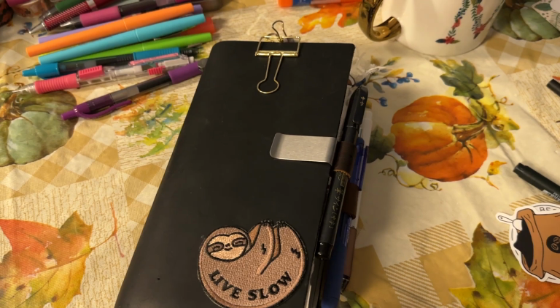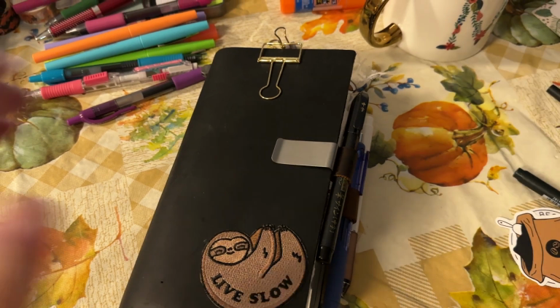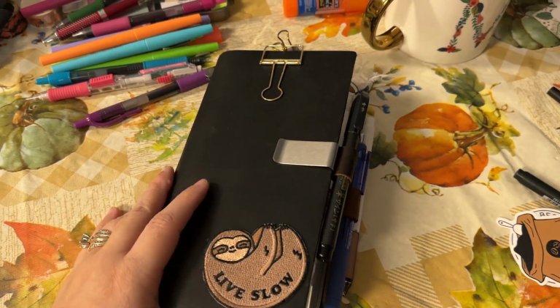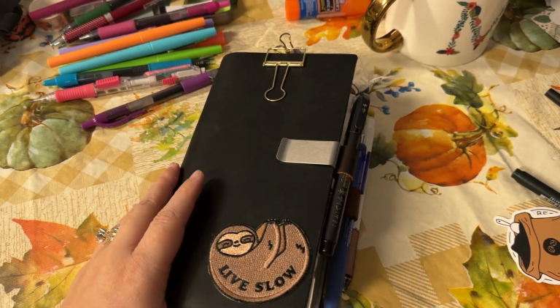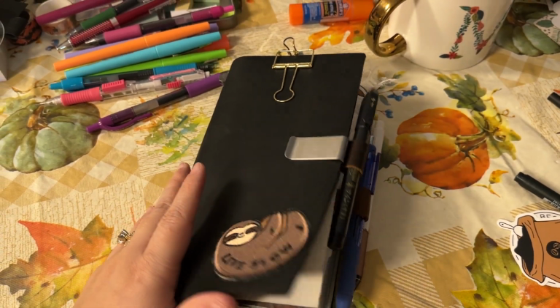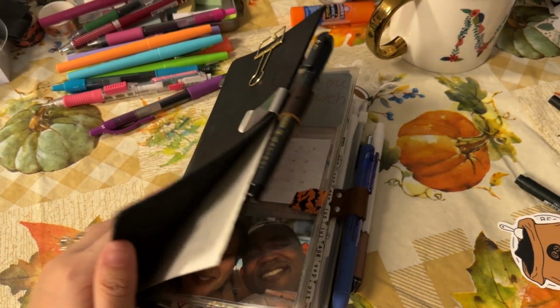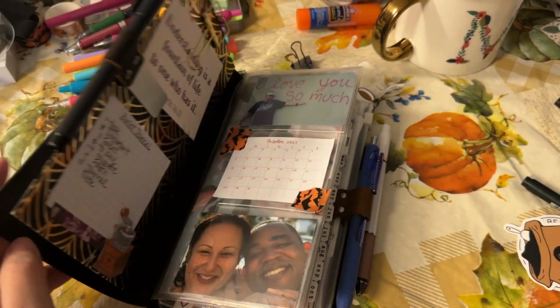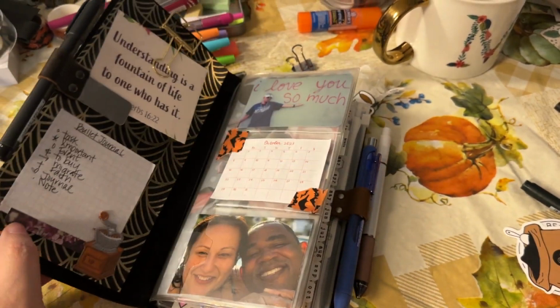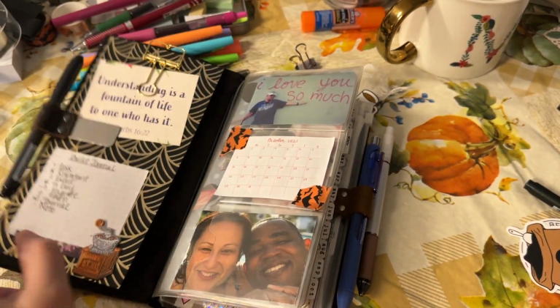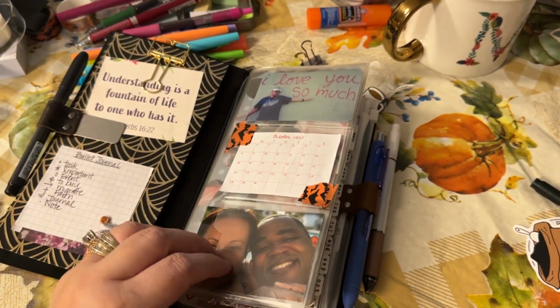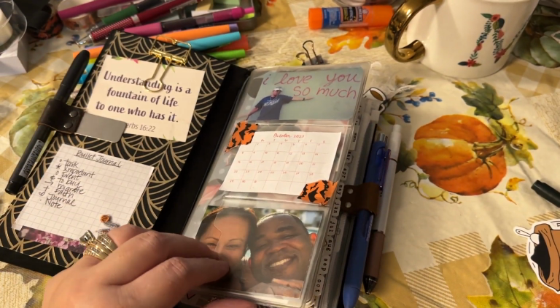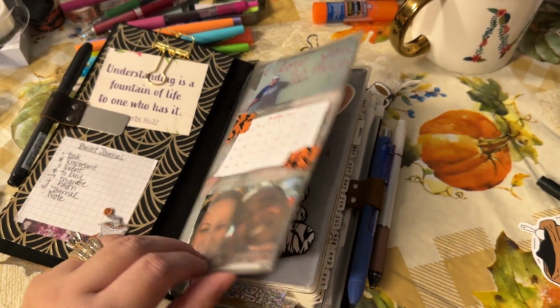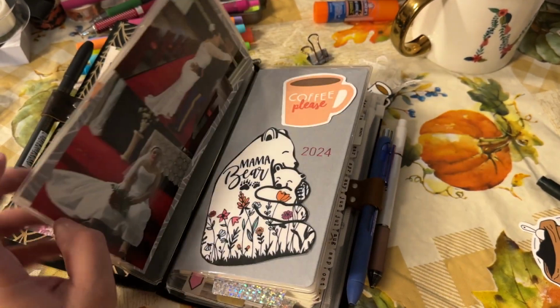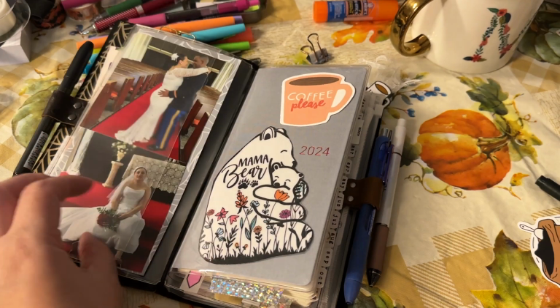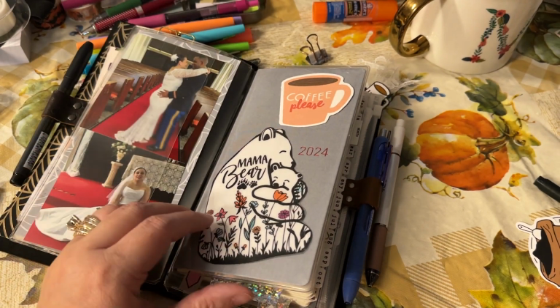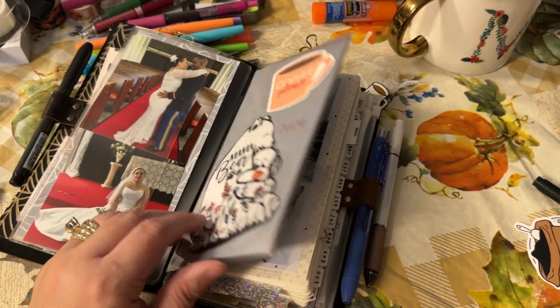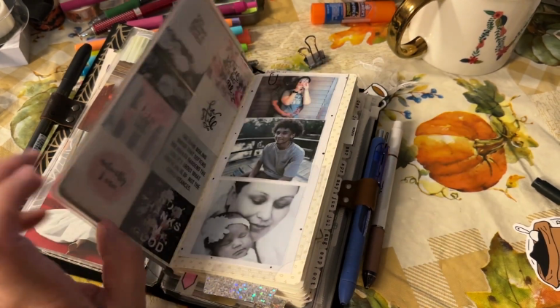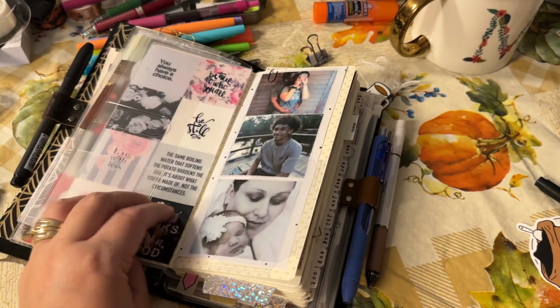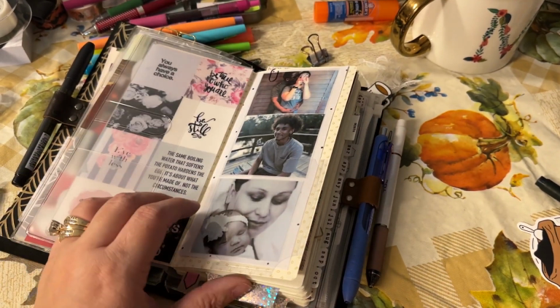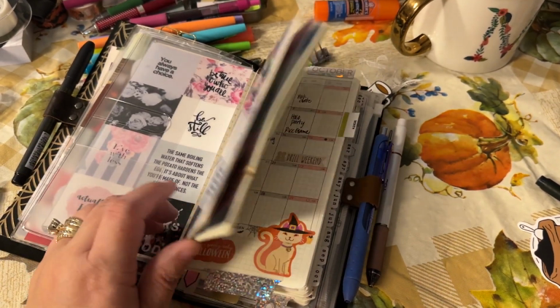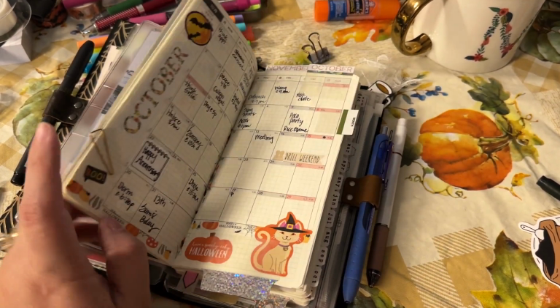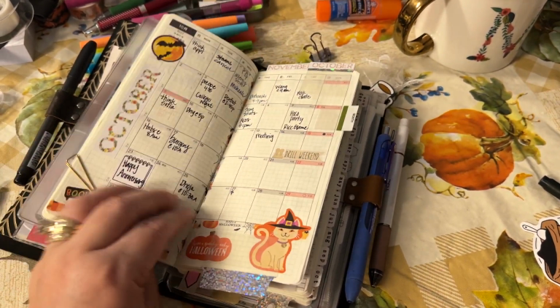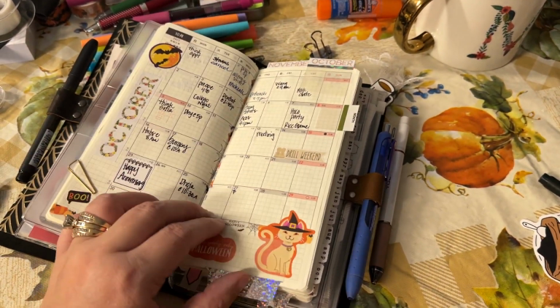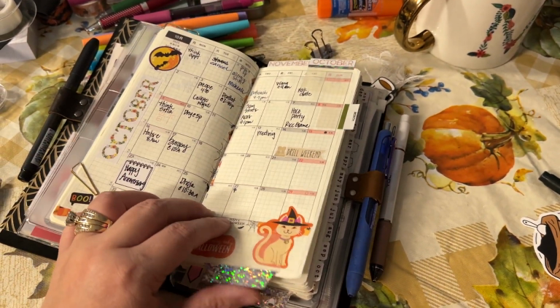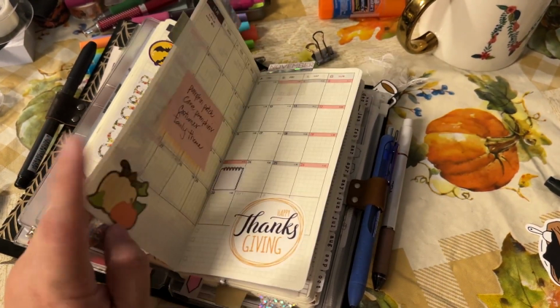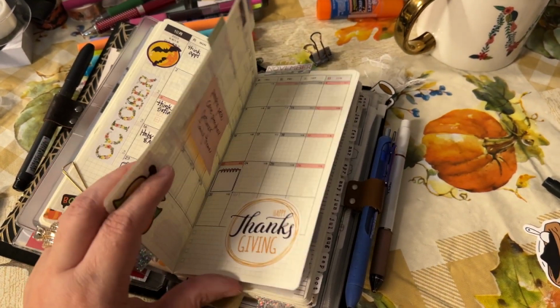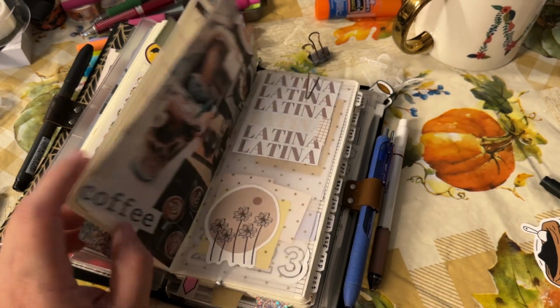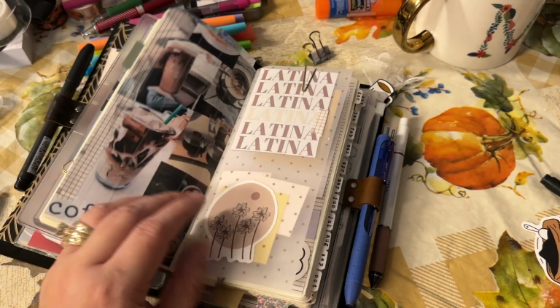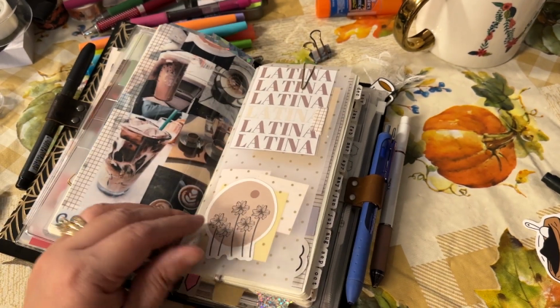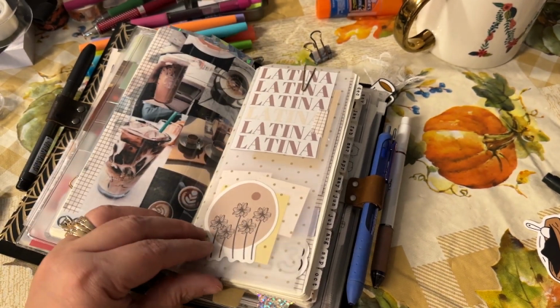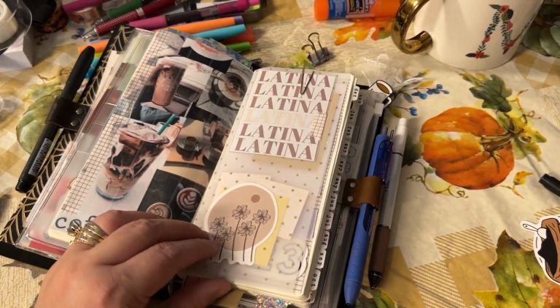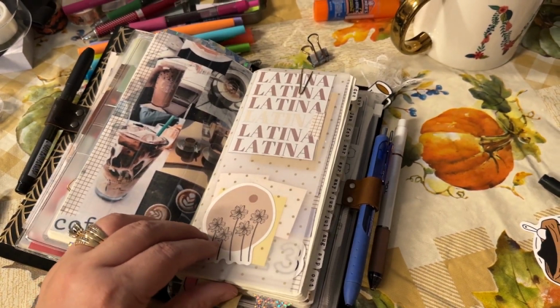When Kish told me about this, I was like, girl, I am not doing that. That is not cute. Oh my god. I love it, which is crazy.